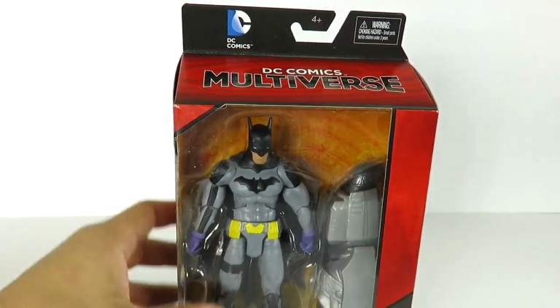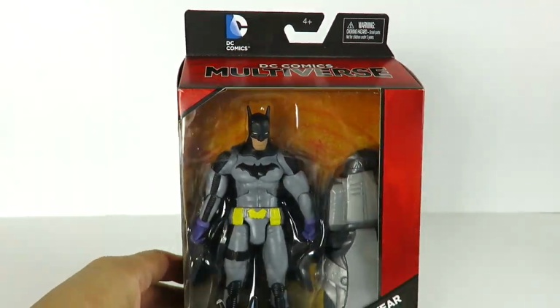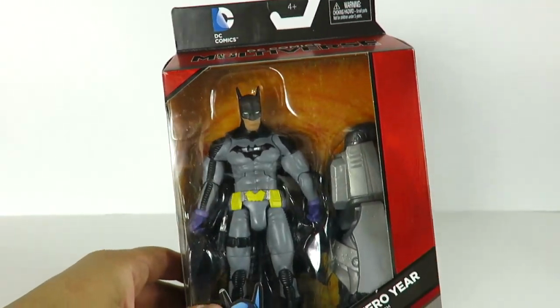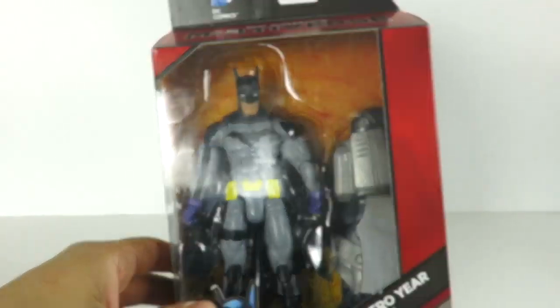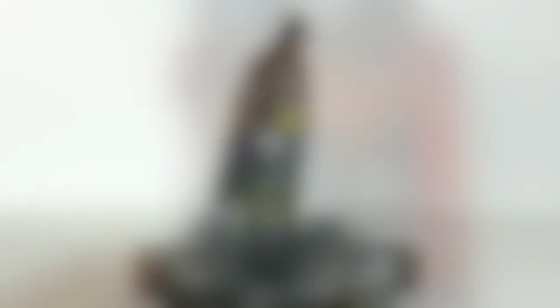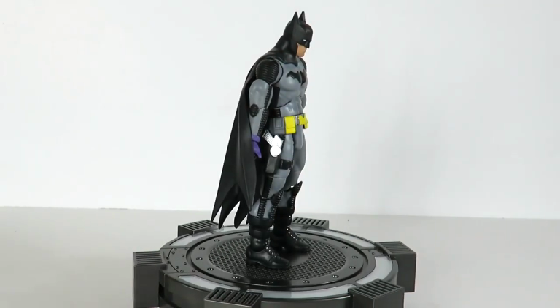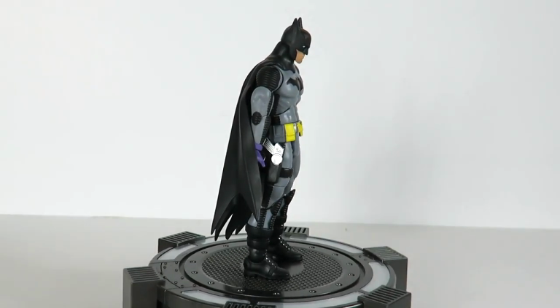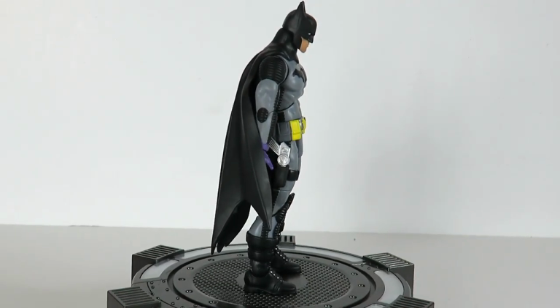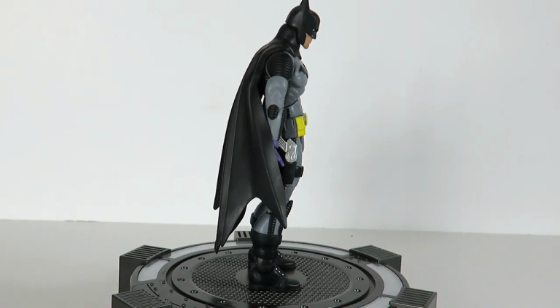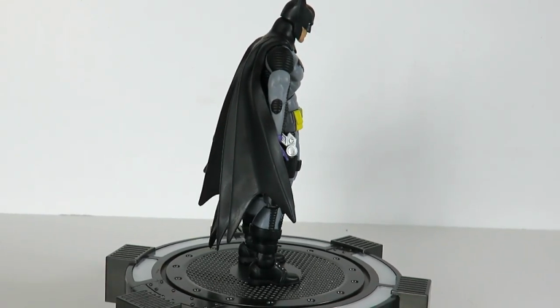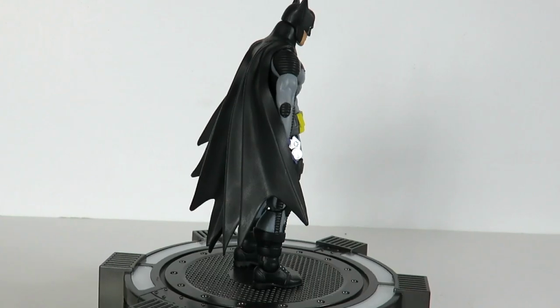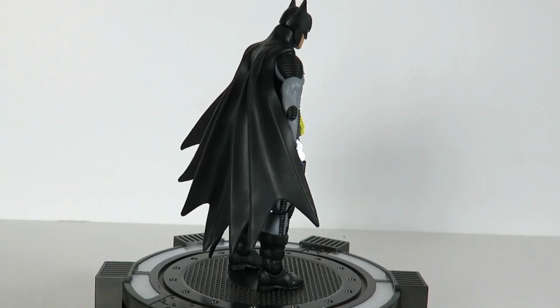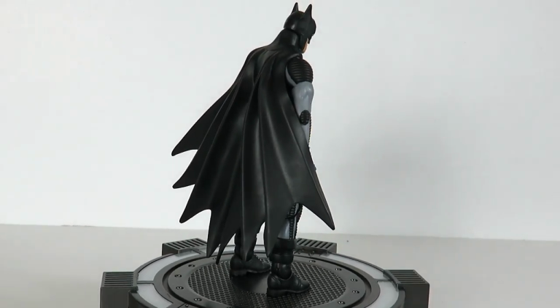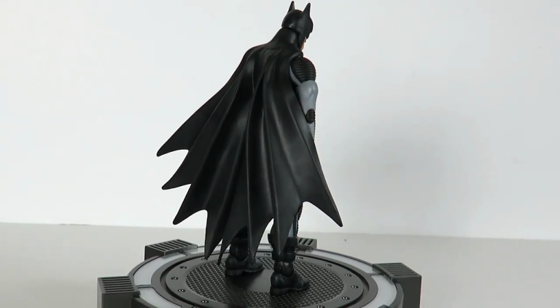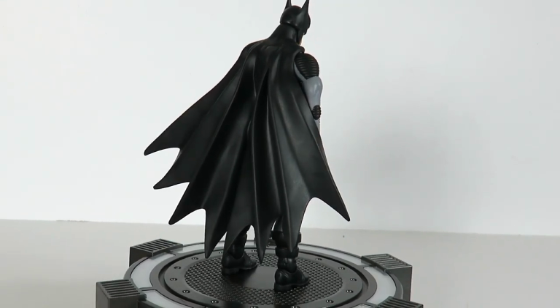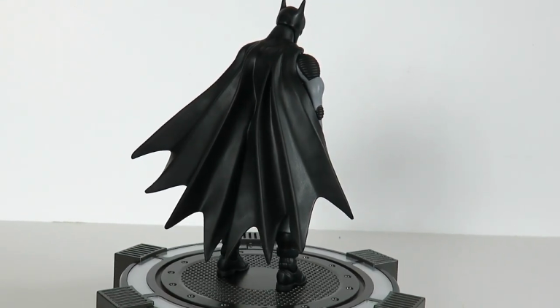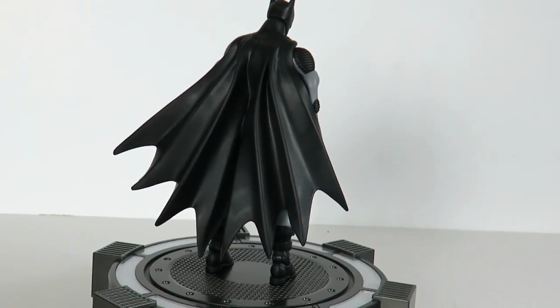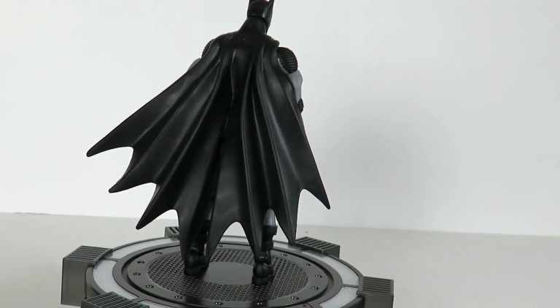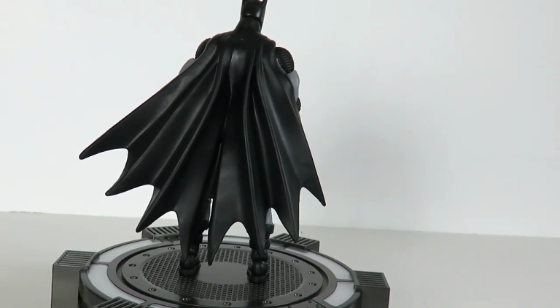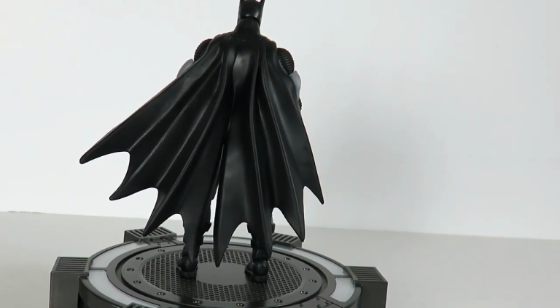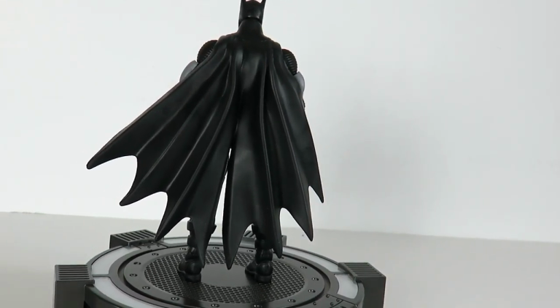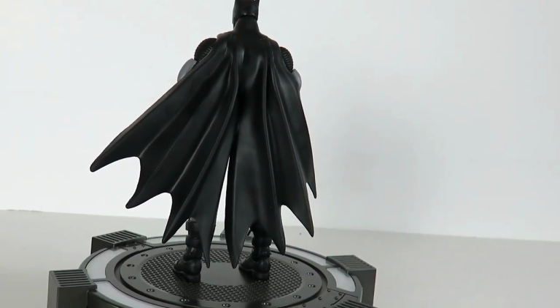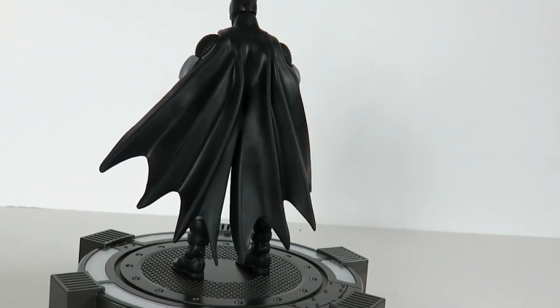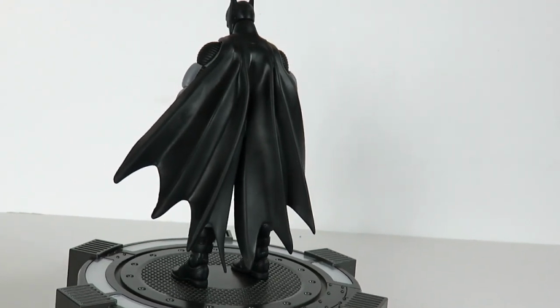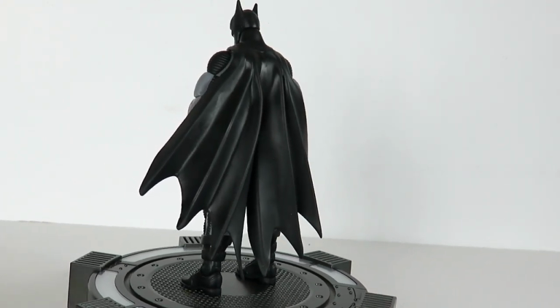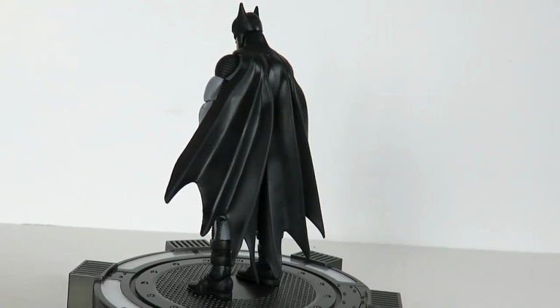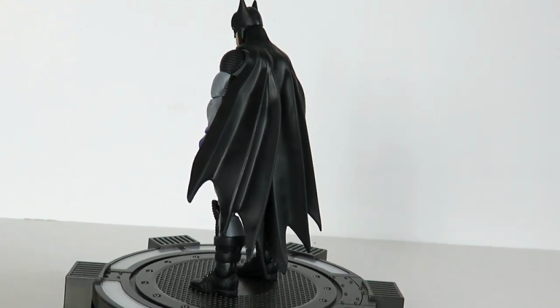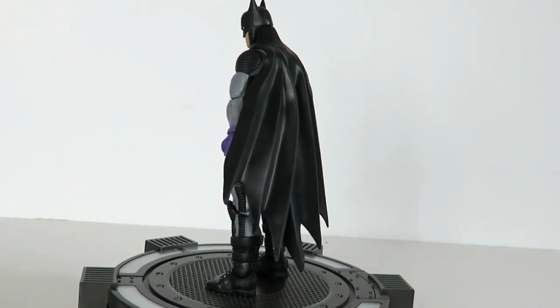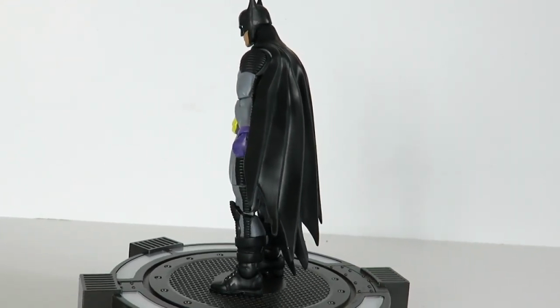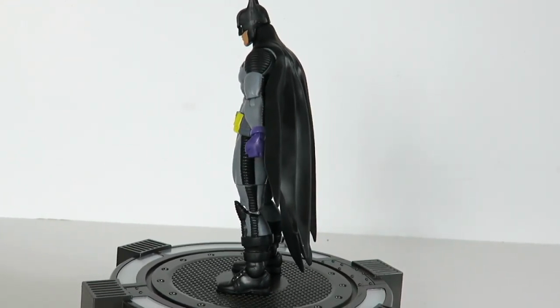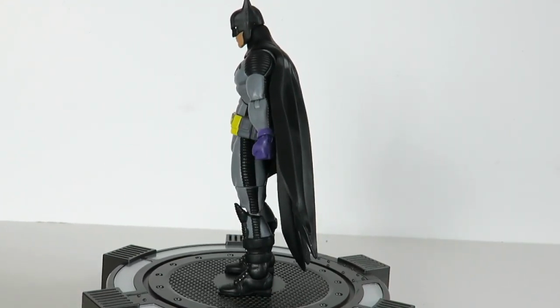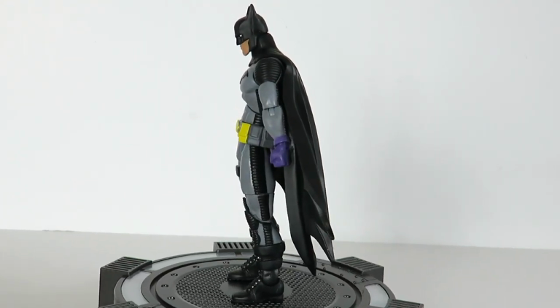Let's go ahead and open this up and take Batman out of the package. Here's a quick little 360 look at Zero Year Batman — this is a very cool figure. Just a quick little turnaround on the figure, then let's take a closer look at Batman.